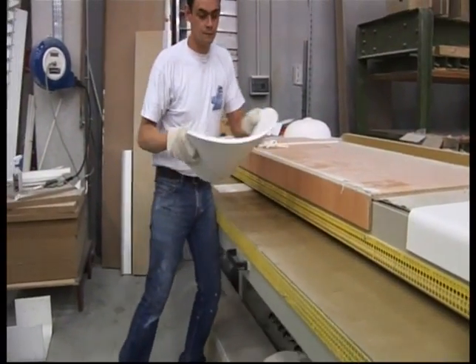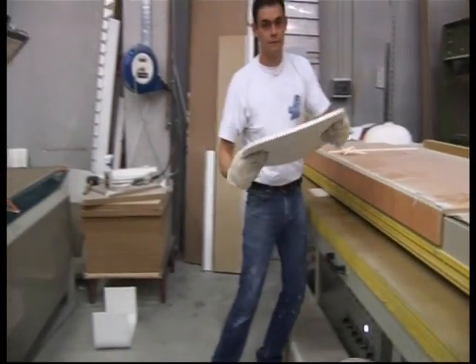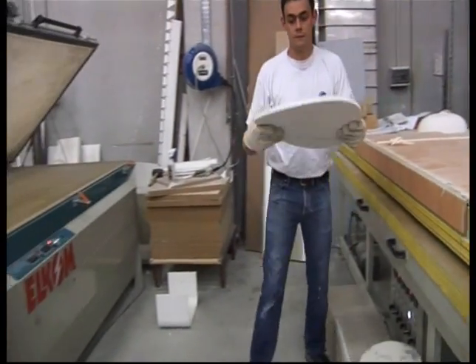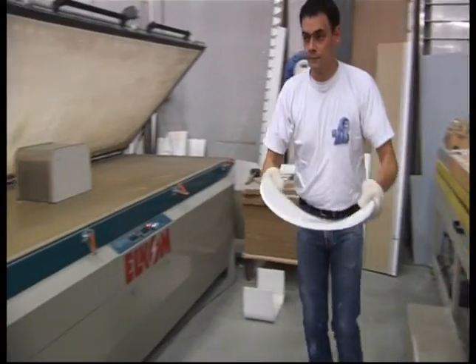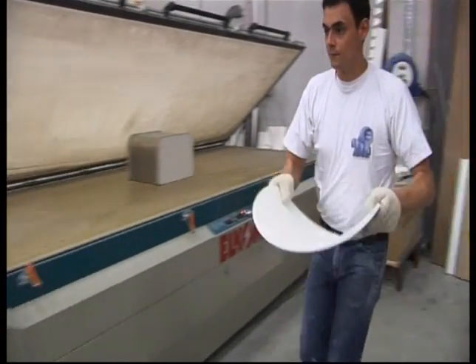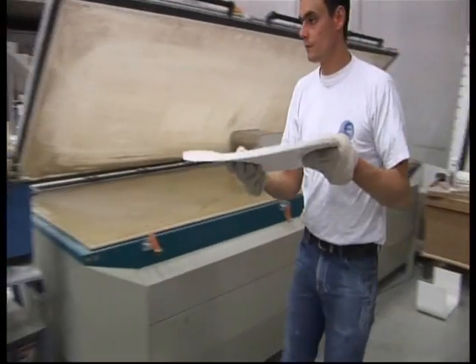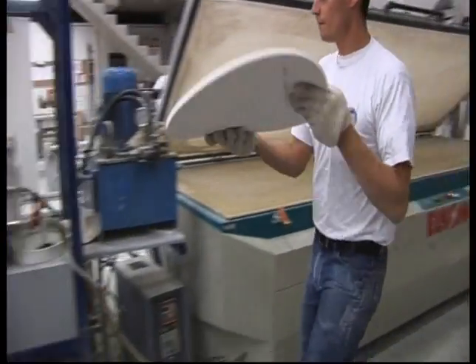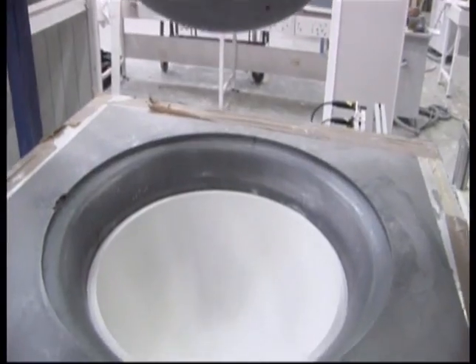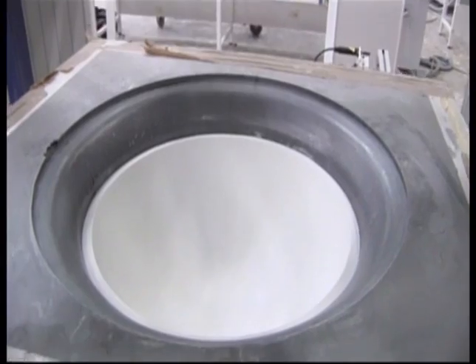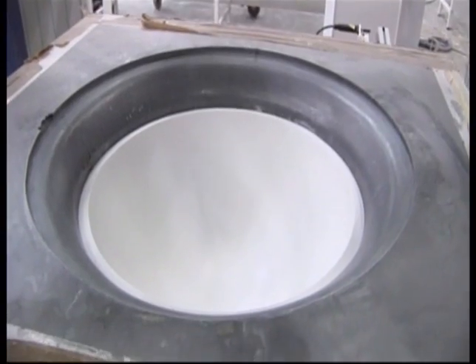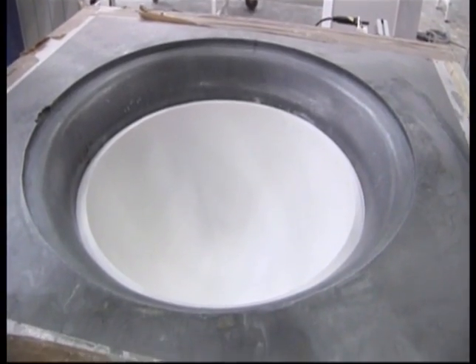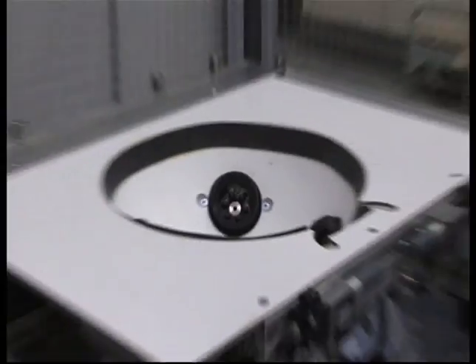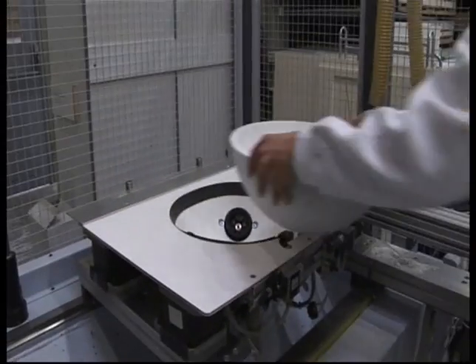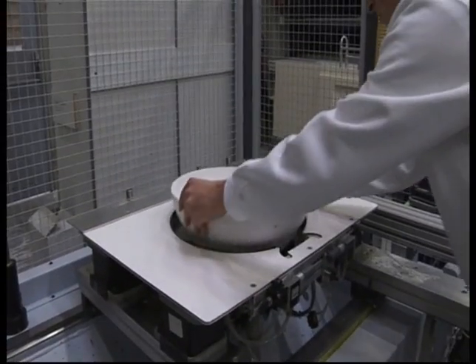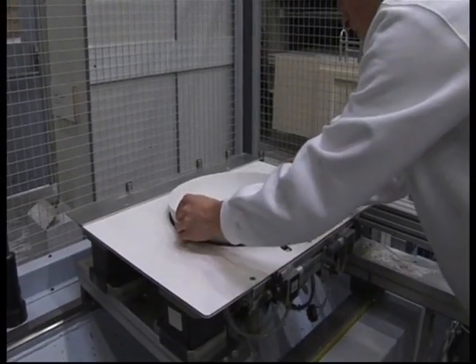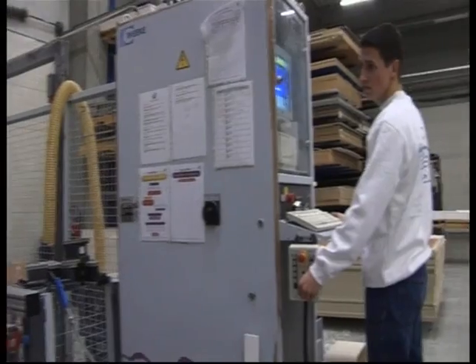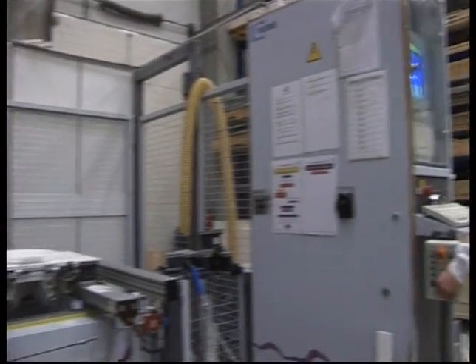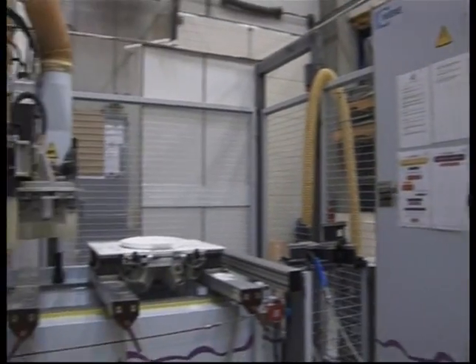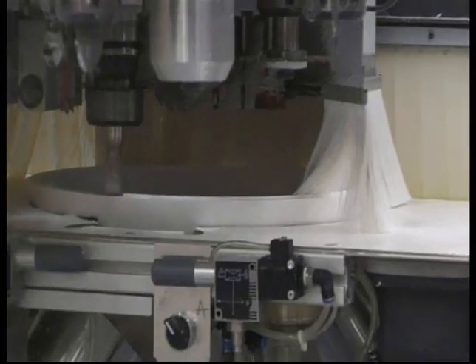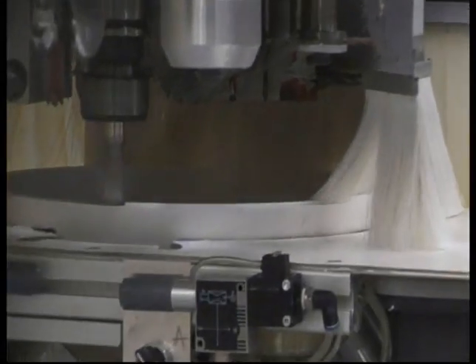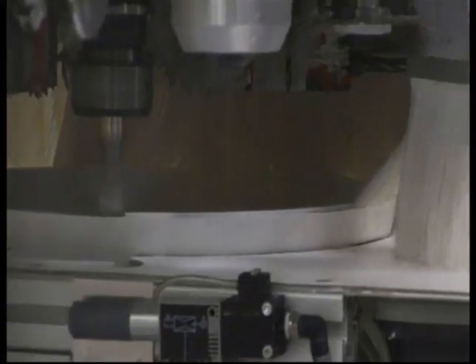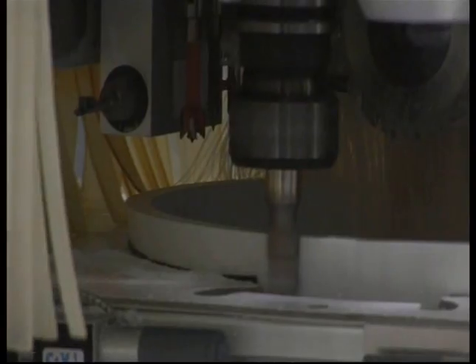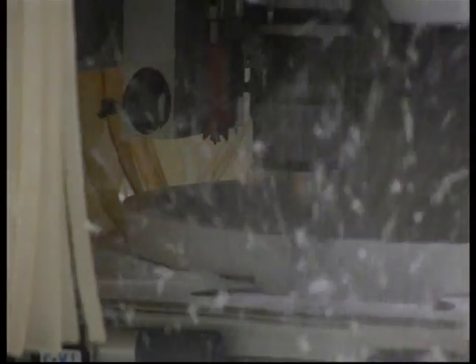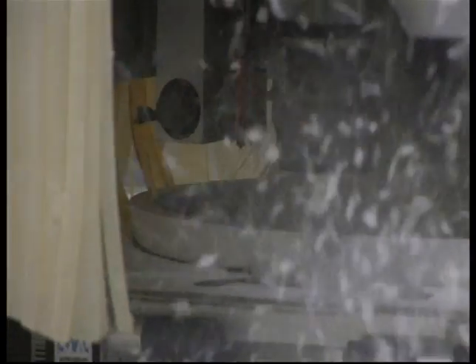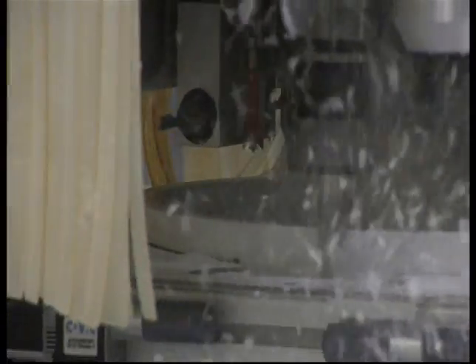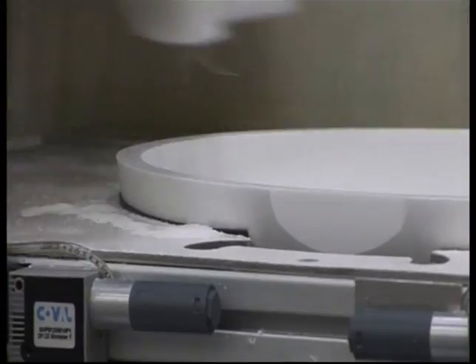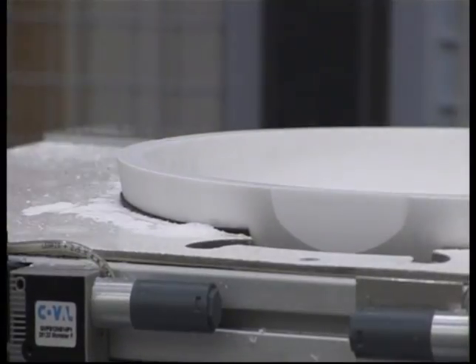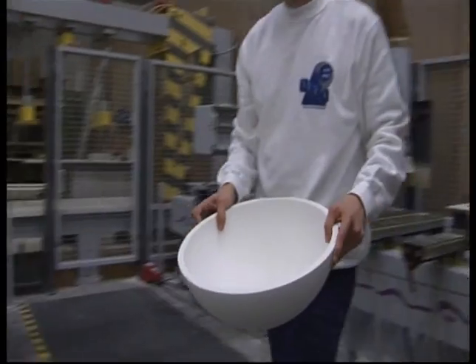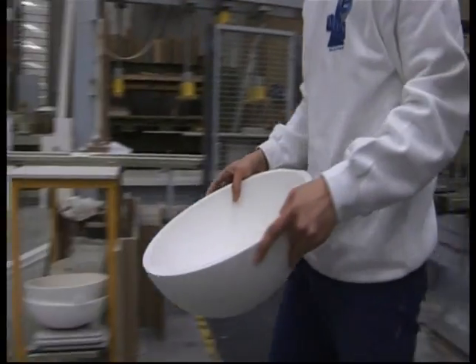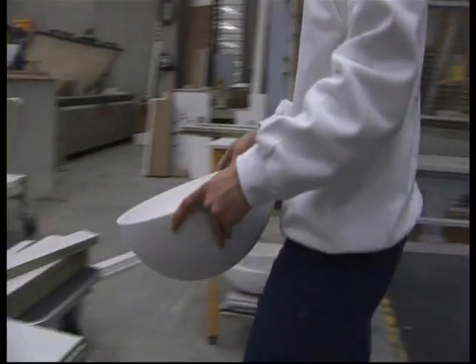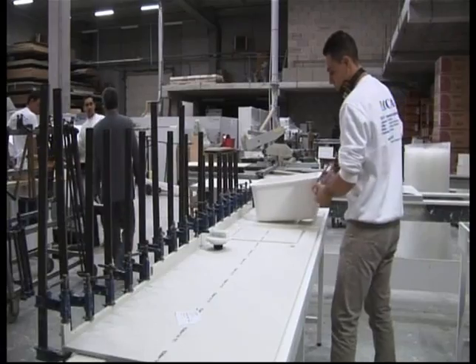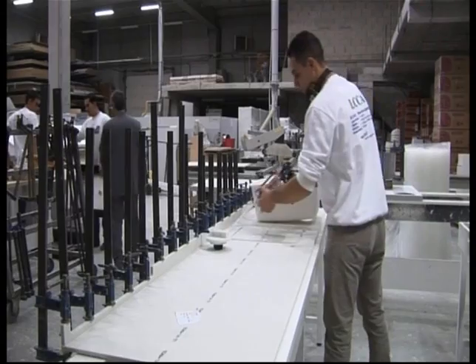The 12mm thick sheet is heated to 180 degrees in a furnace. The pliable sheet is then made into the desired design with a wooden mould and counter mould.